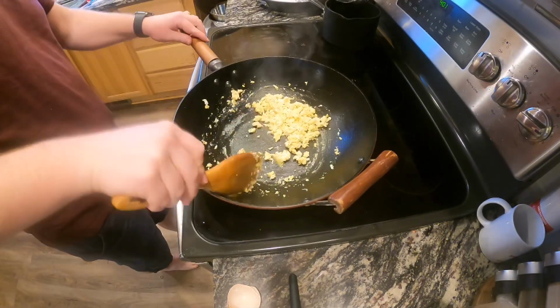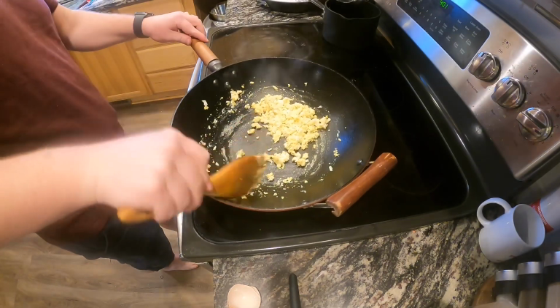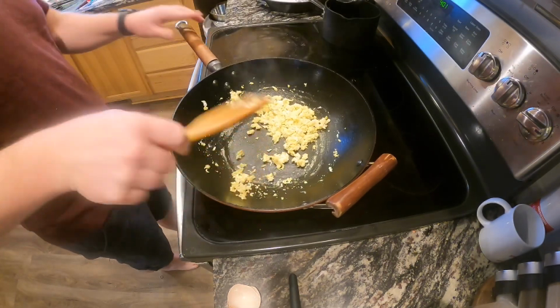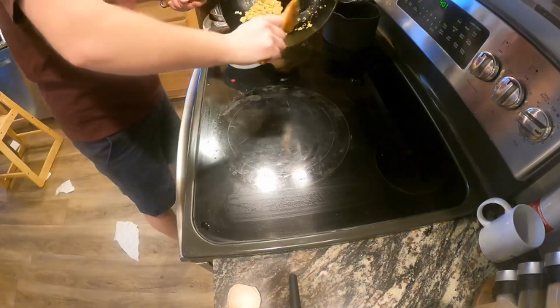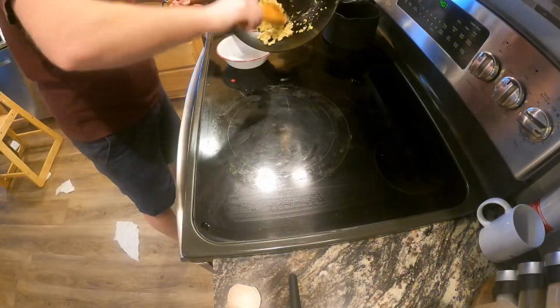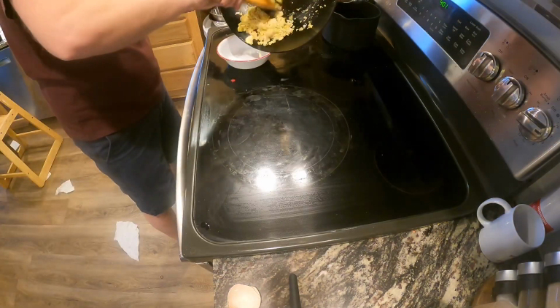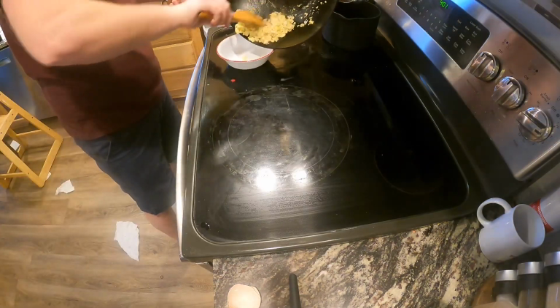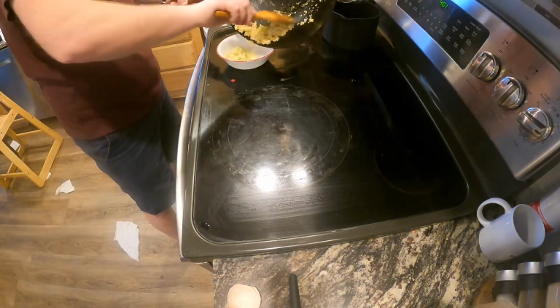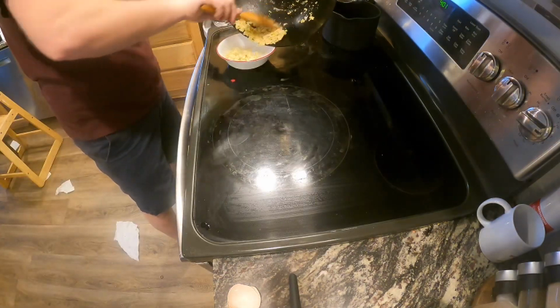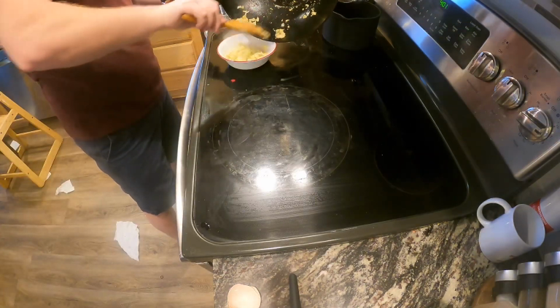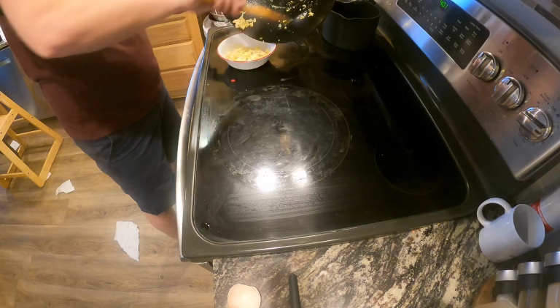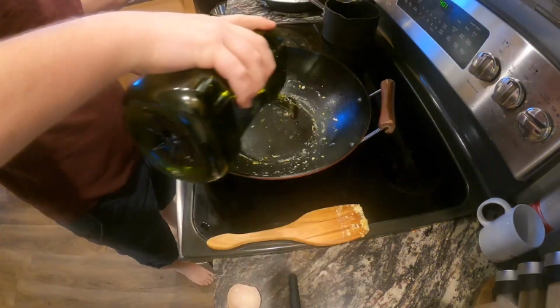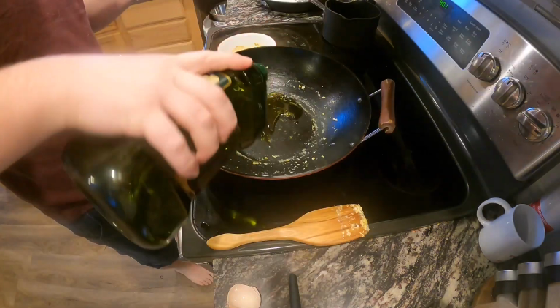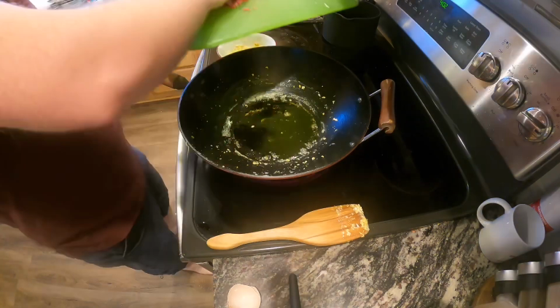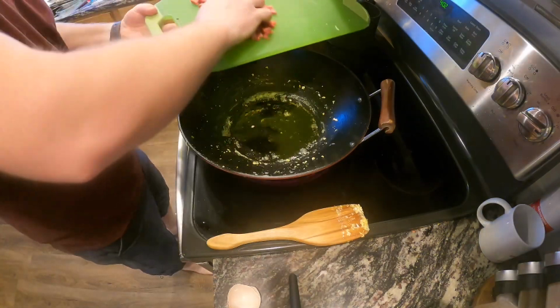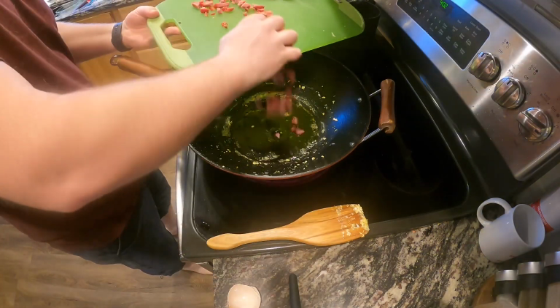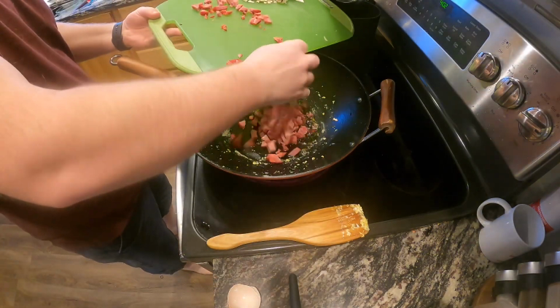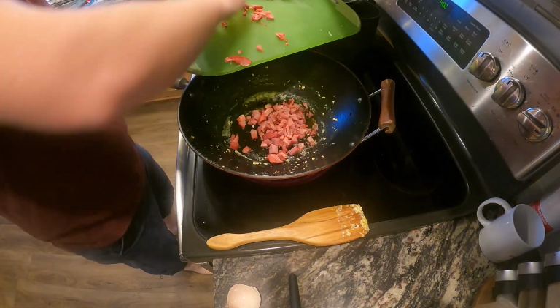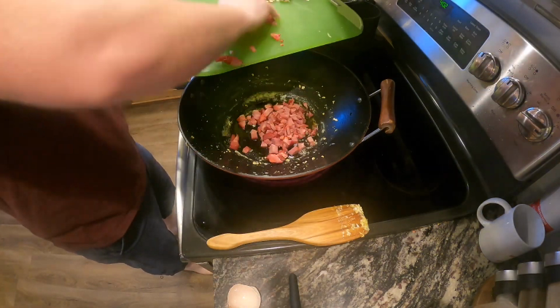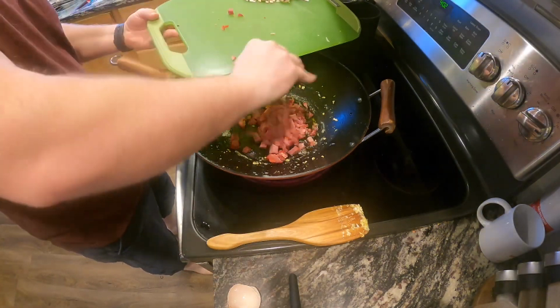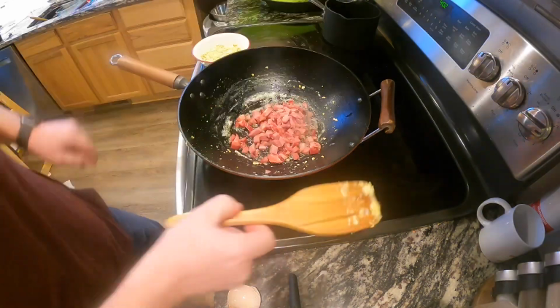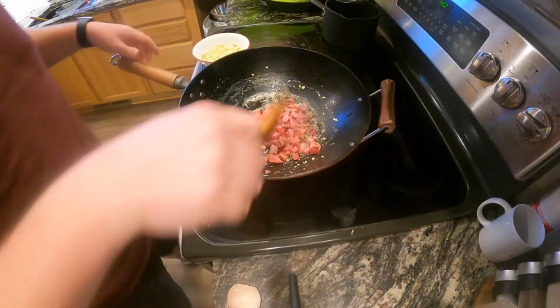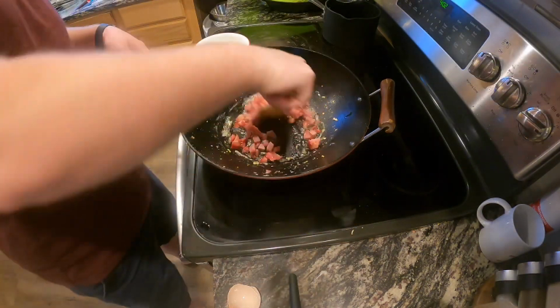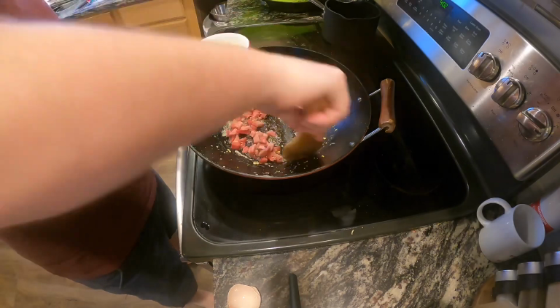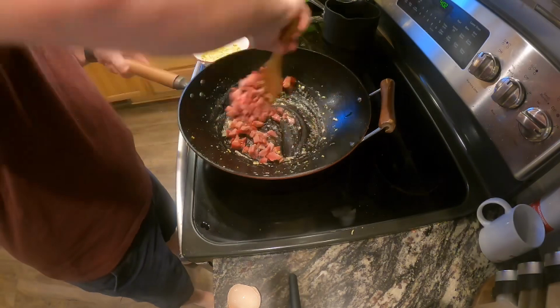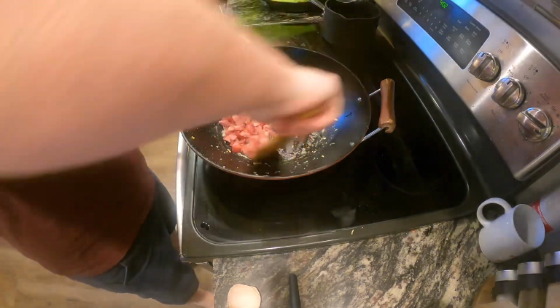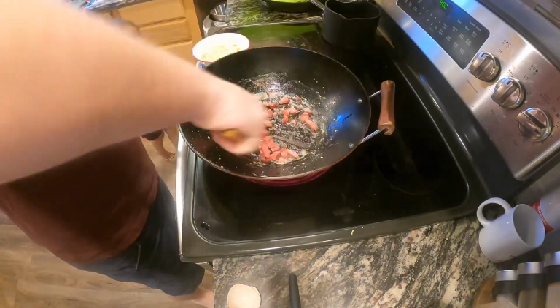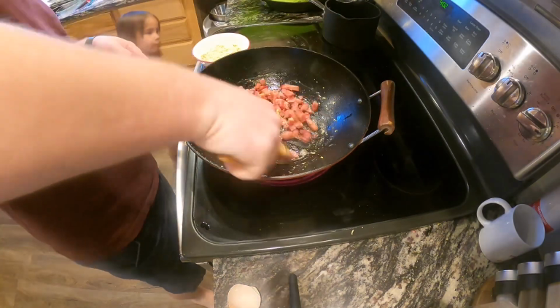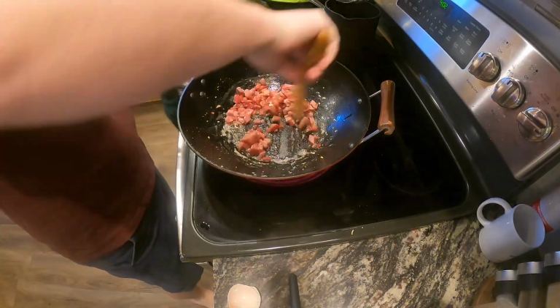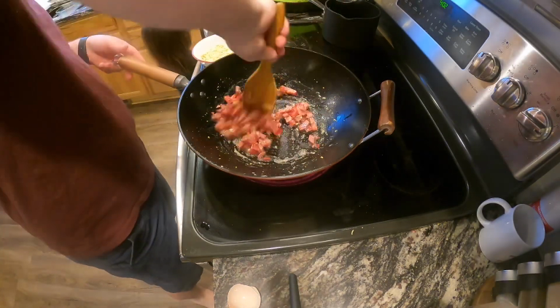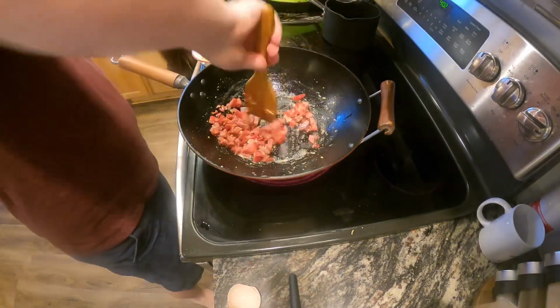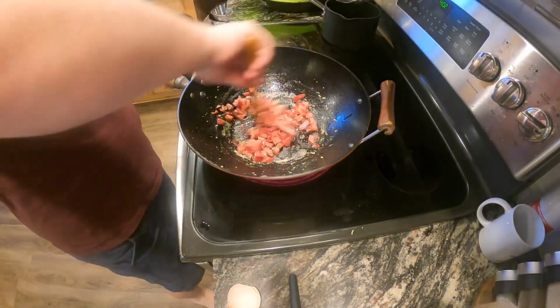After that's cooked, transfer to a bowl and then add another two tablespoons of olive oil to your wok. Add in your Chinese pork and sauté for one to two minutes until it starts to get crispy.